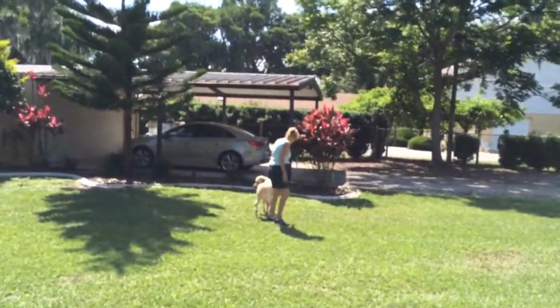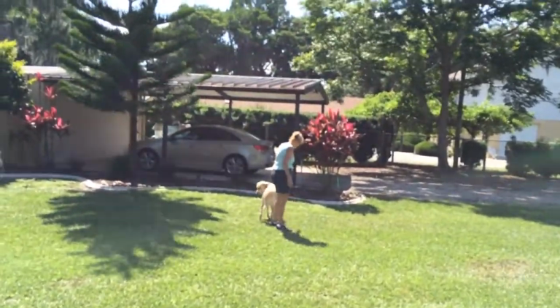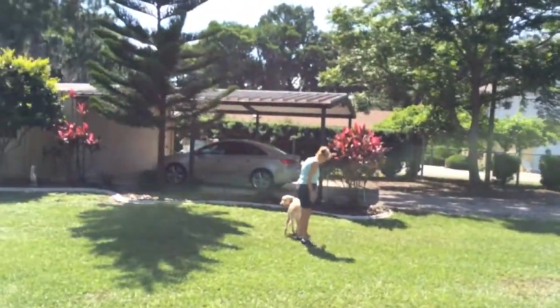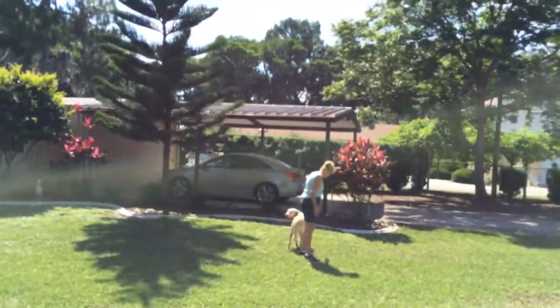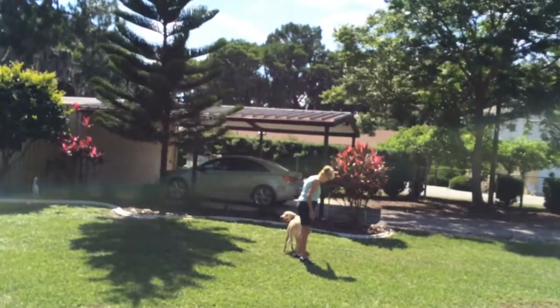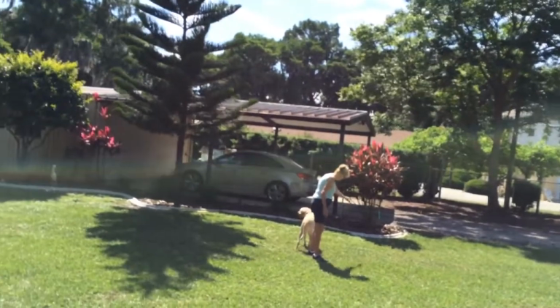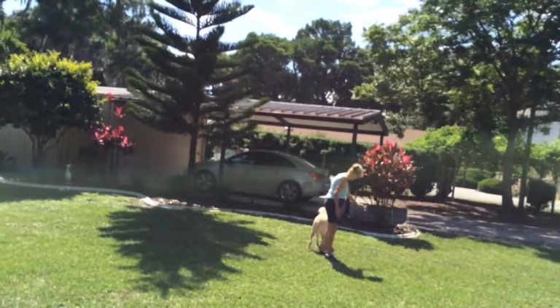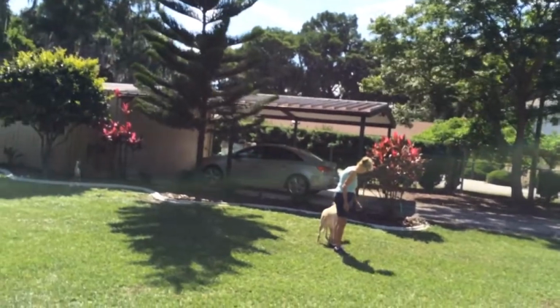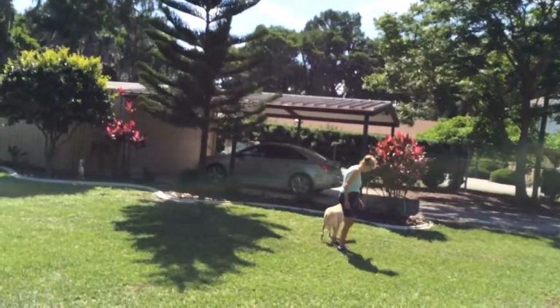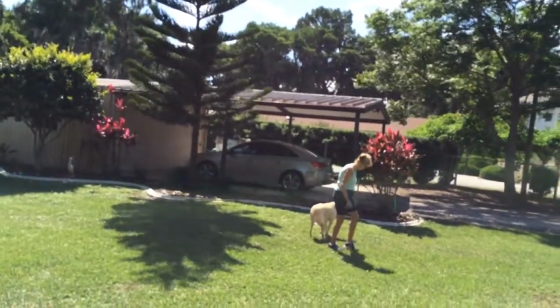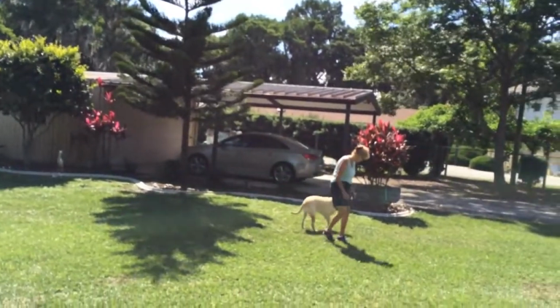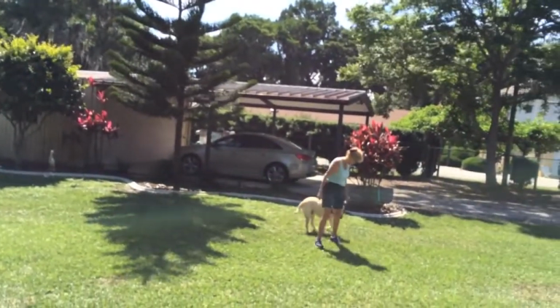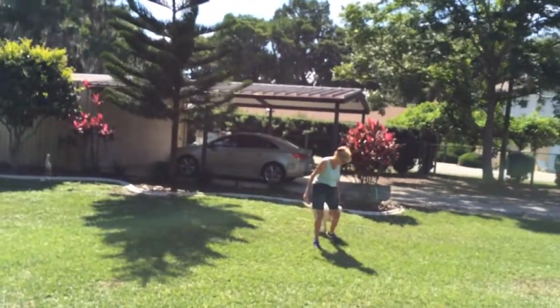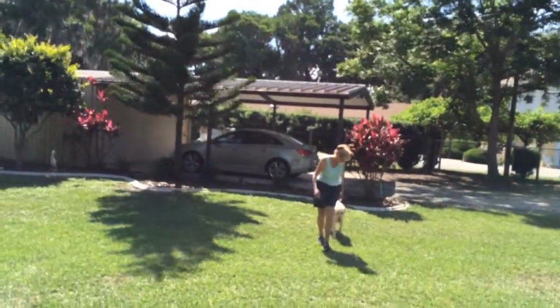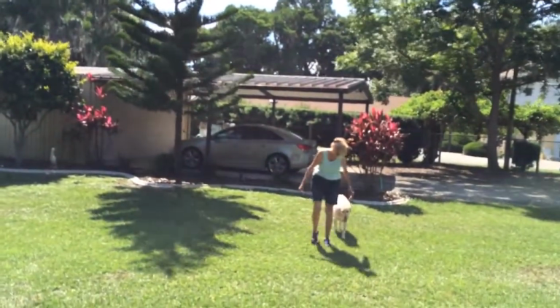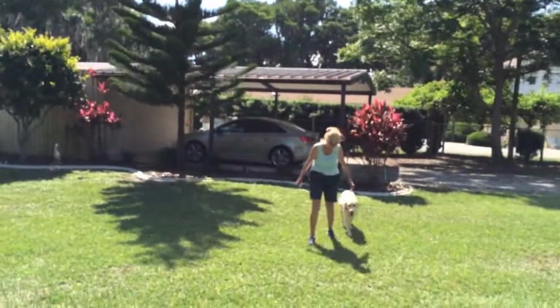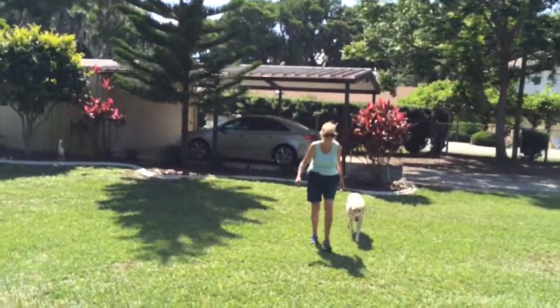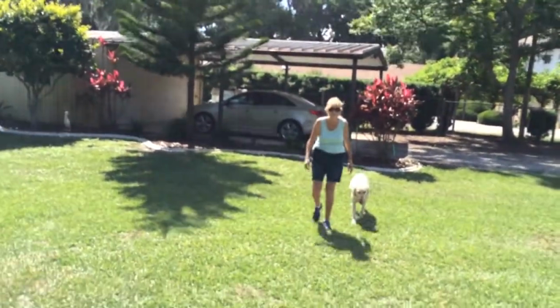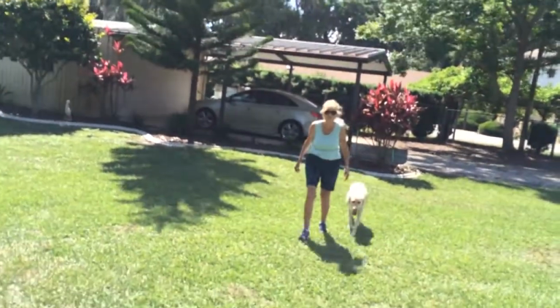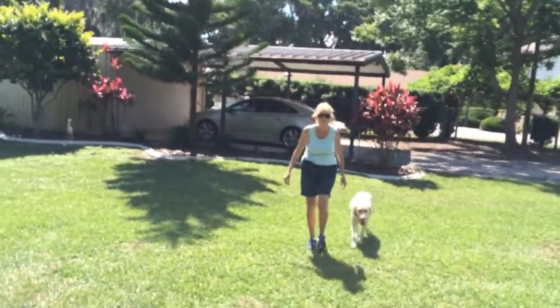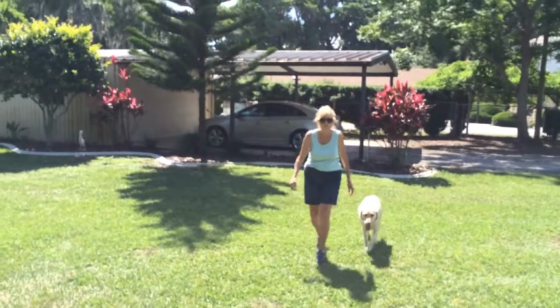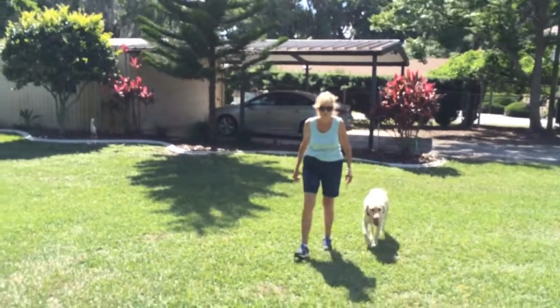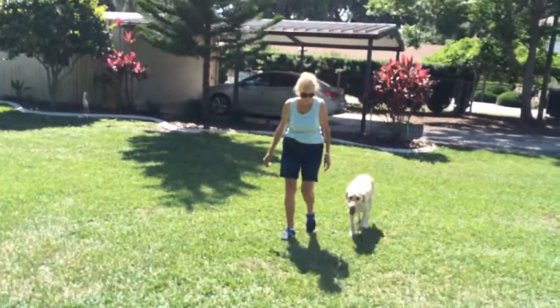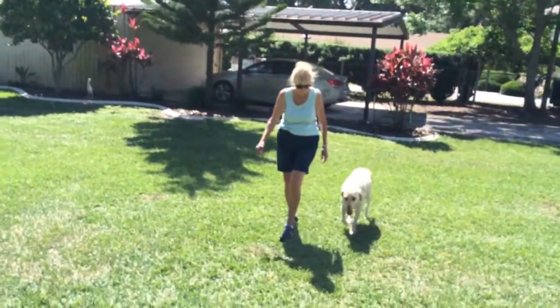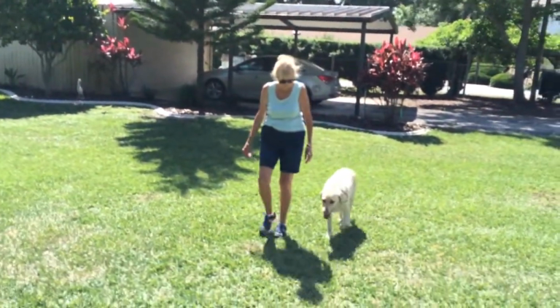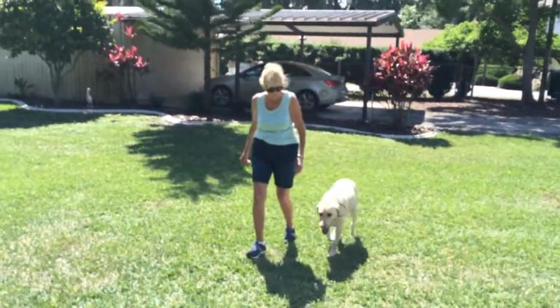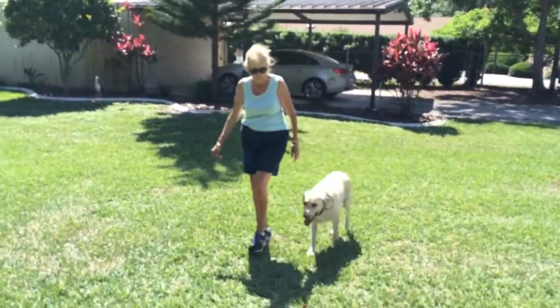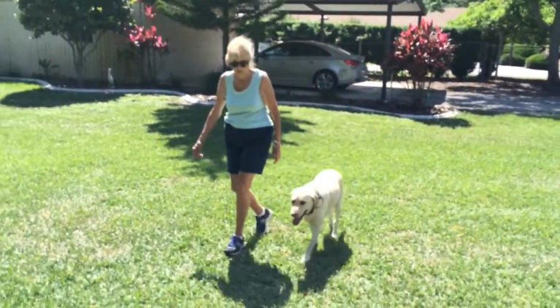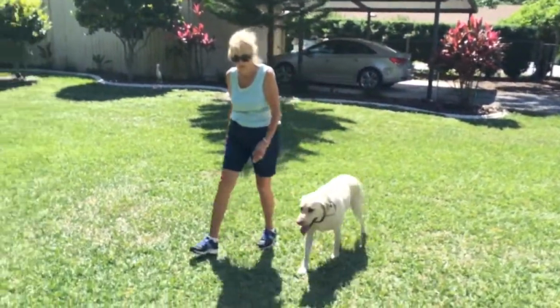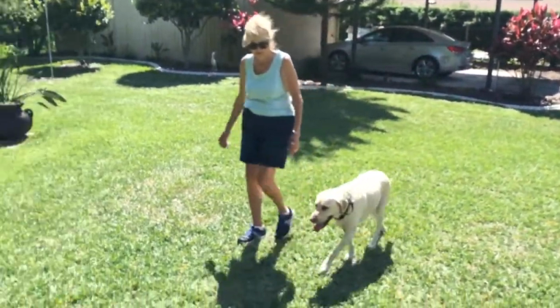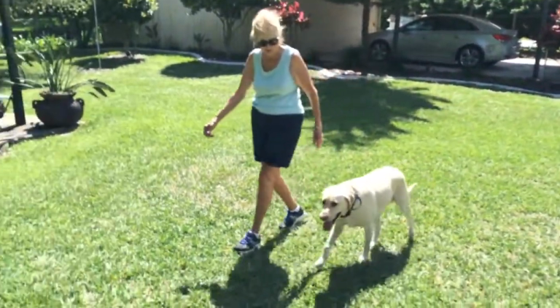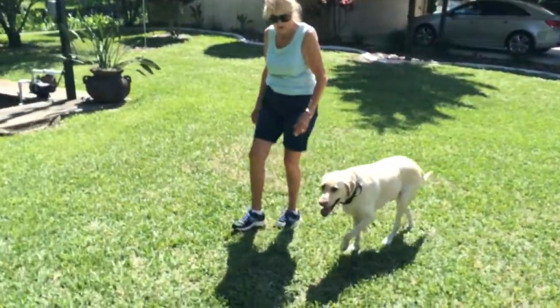Walk back this way and just start walking — he'll come and we can tighten it up. He might get a little bit away from you but we'll keep reeling him in, and then stop right there.